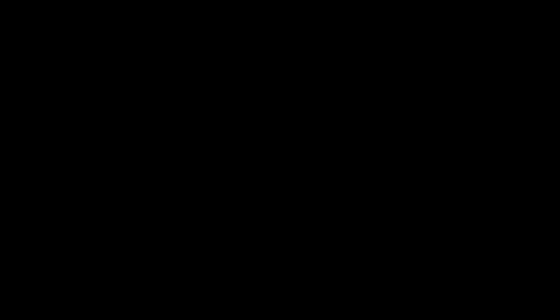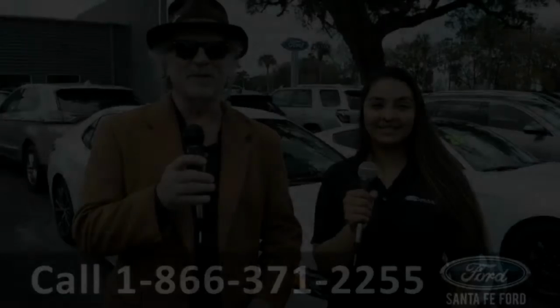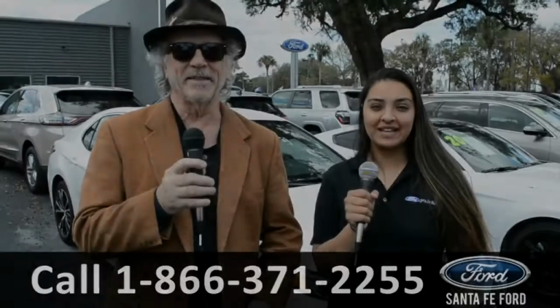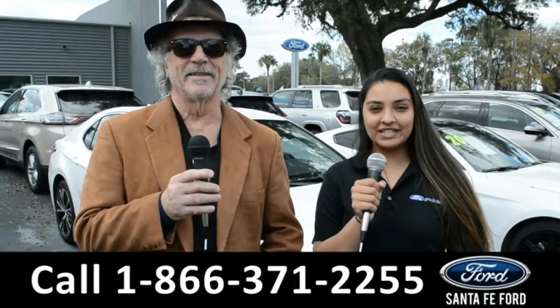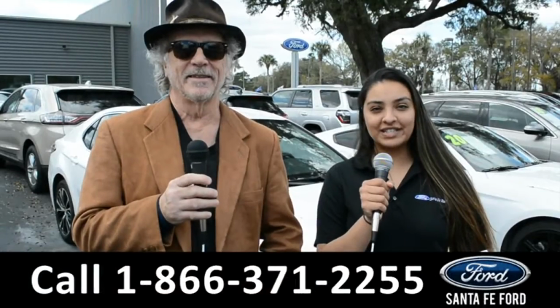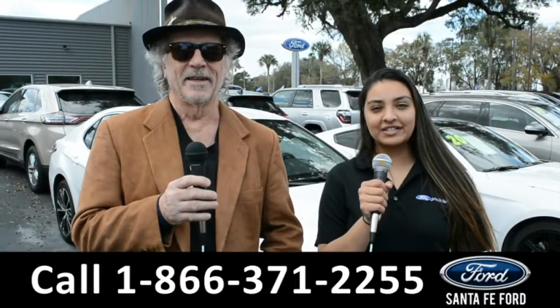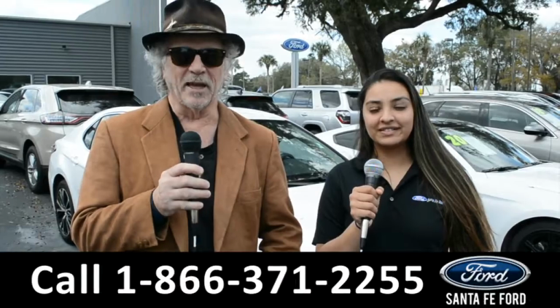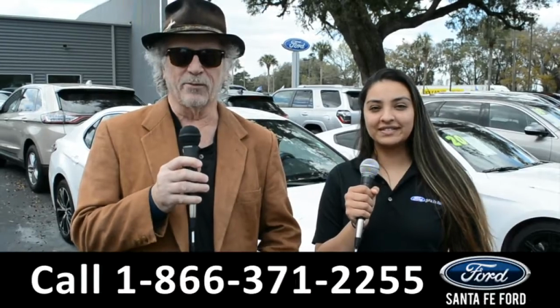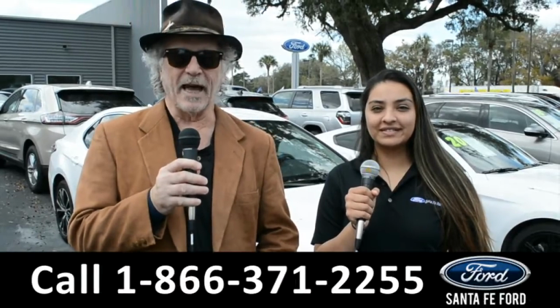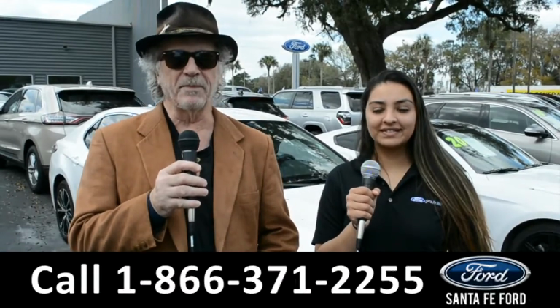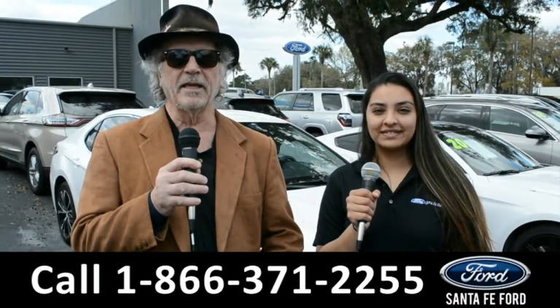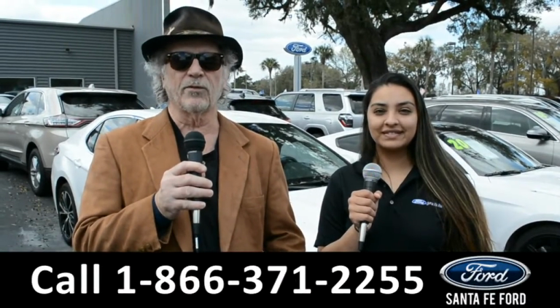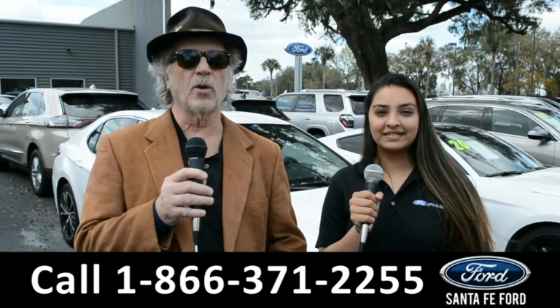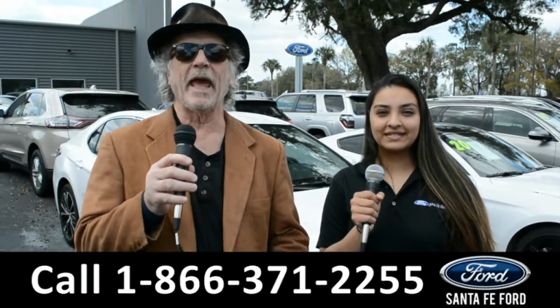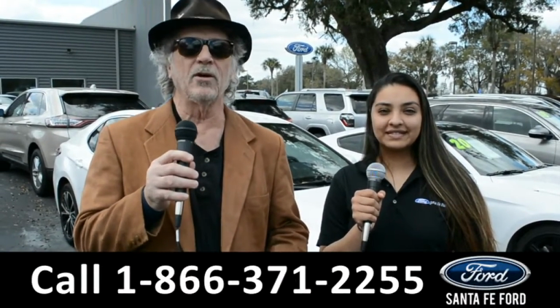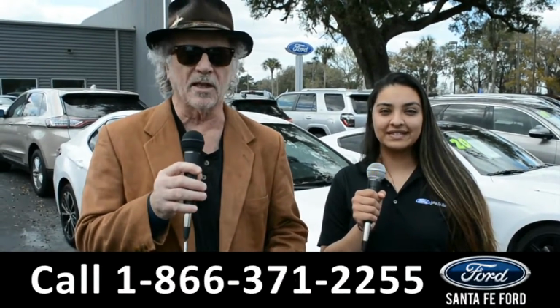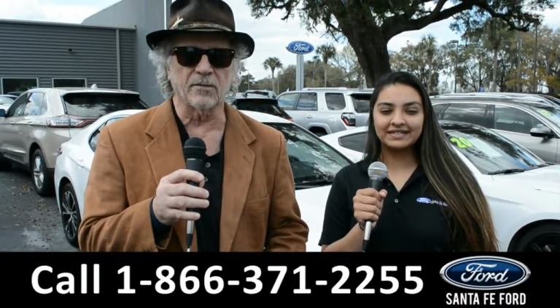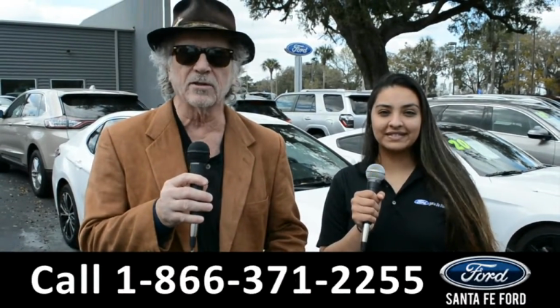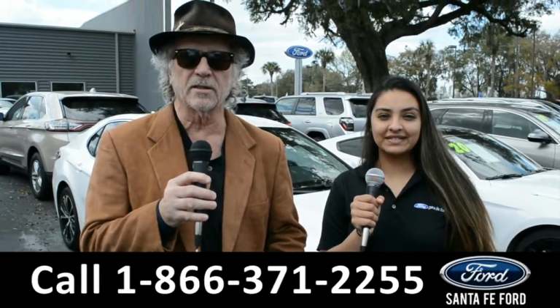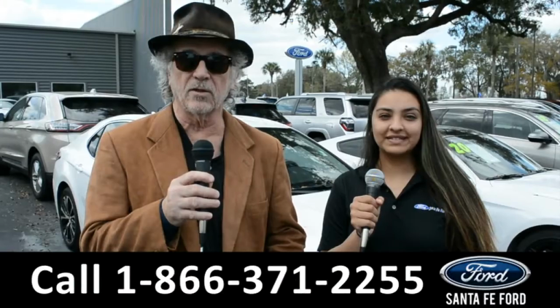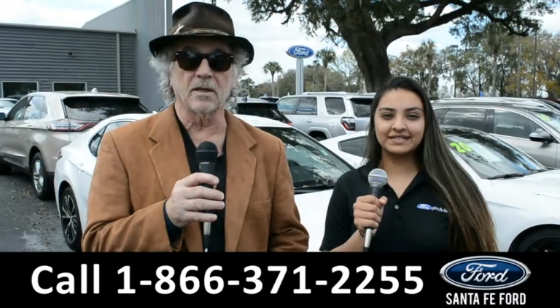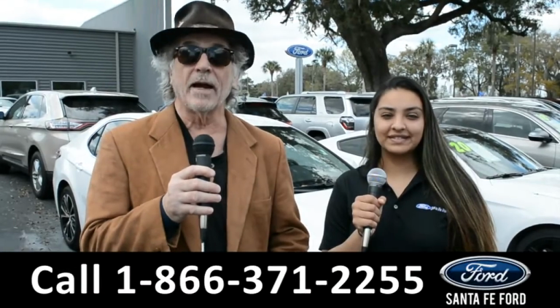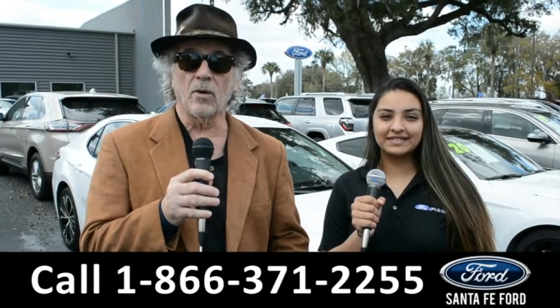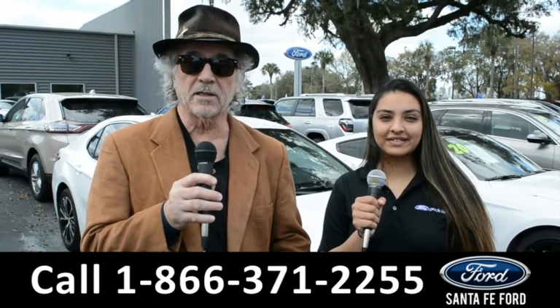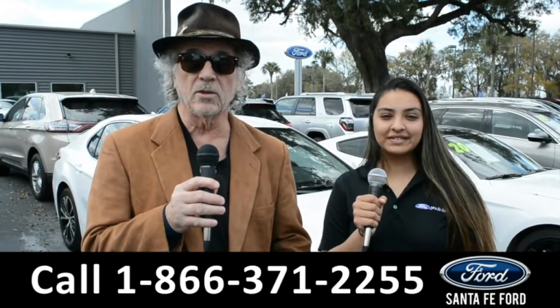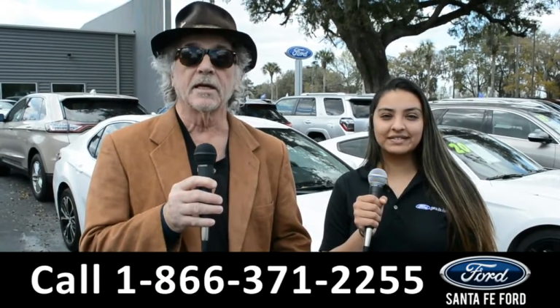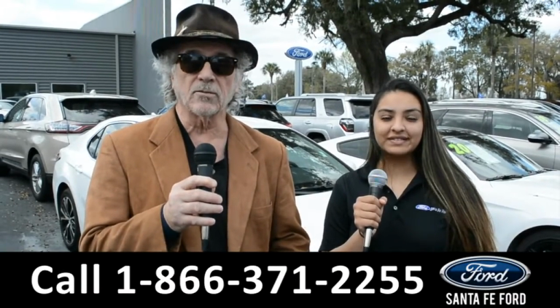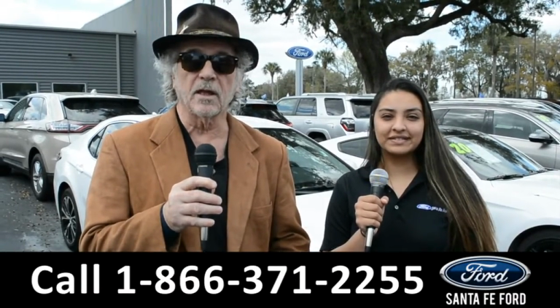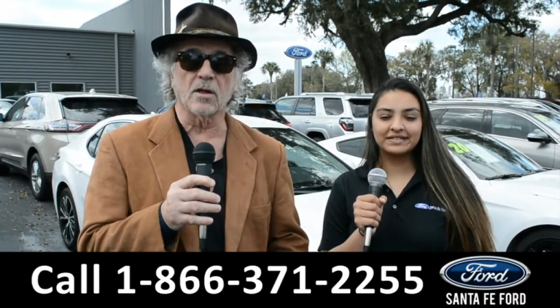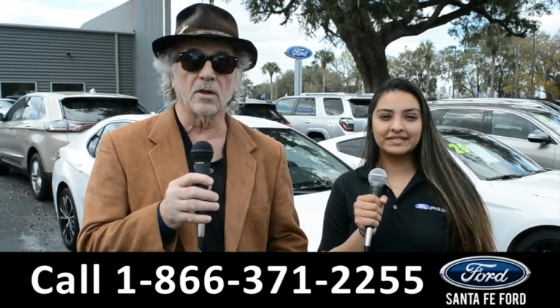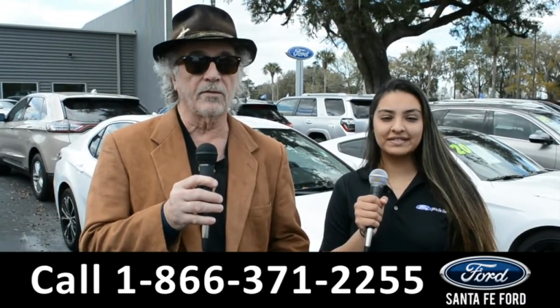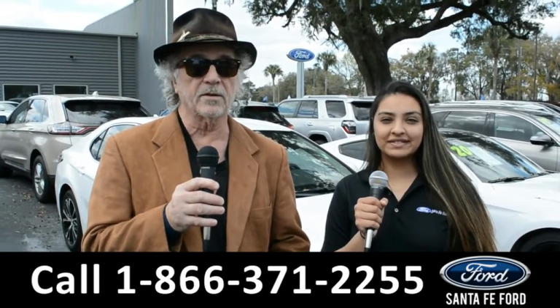Hey, this is Randy, and this is Cassandra, SantaFeFord.com near Gainesville, Florida, where we have a huge selection of cars, trucks, and SUVs. Right now, I want you to stay tuned — Cassandra is going to give us a closer look at one of our vehicles.